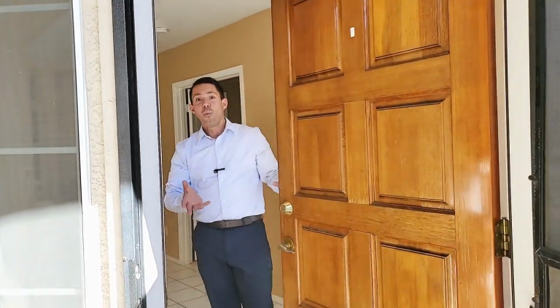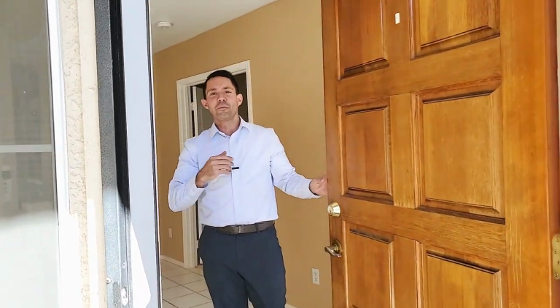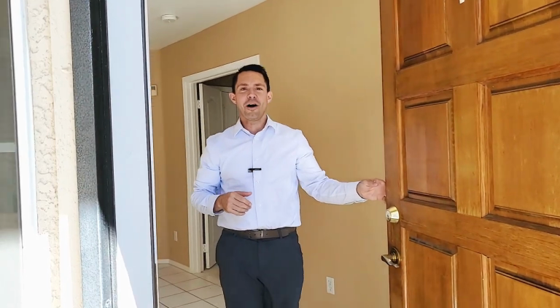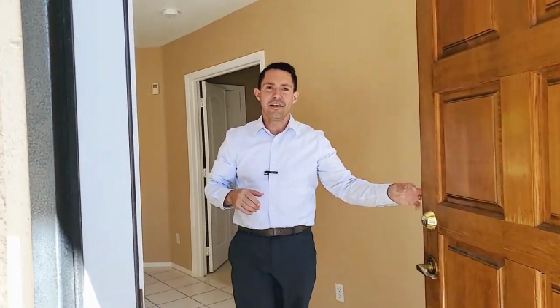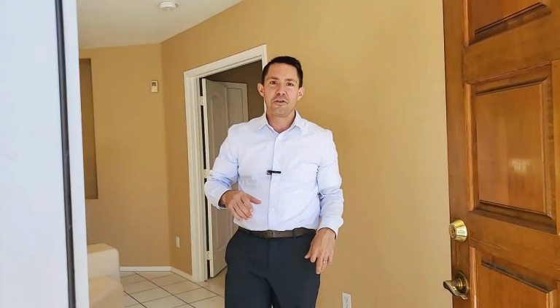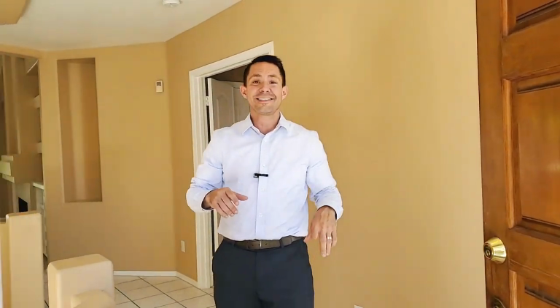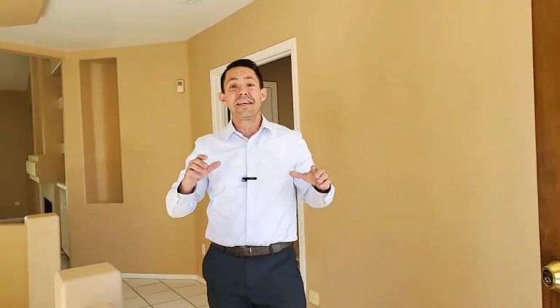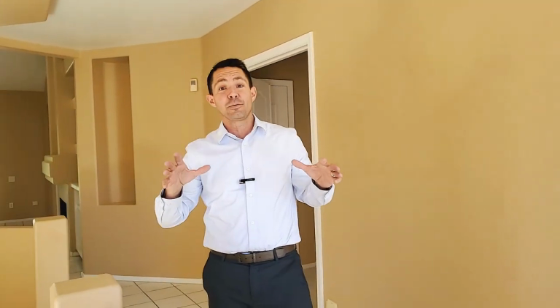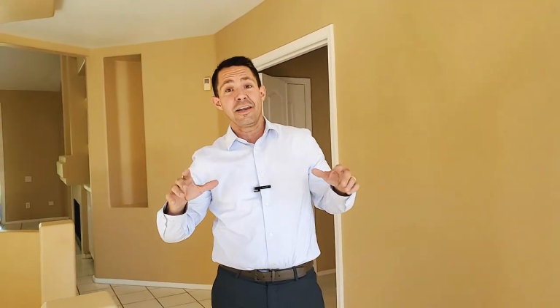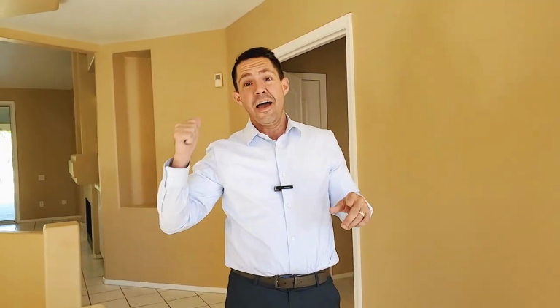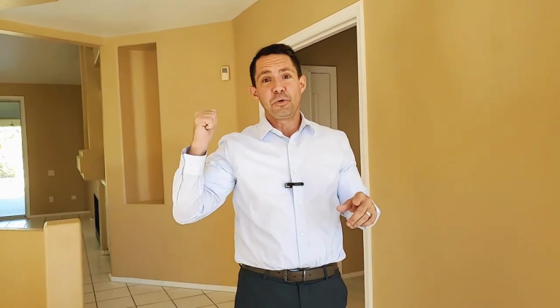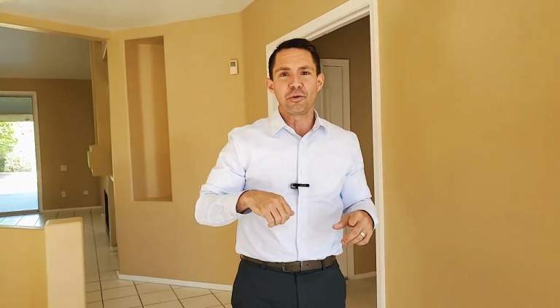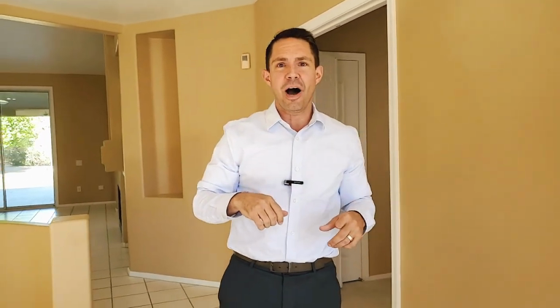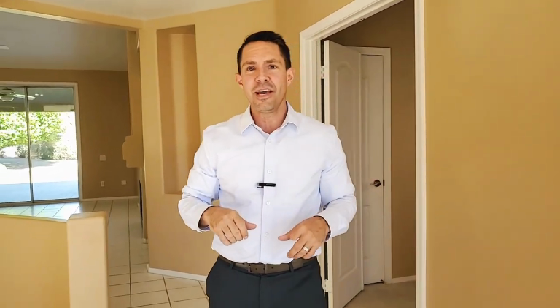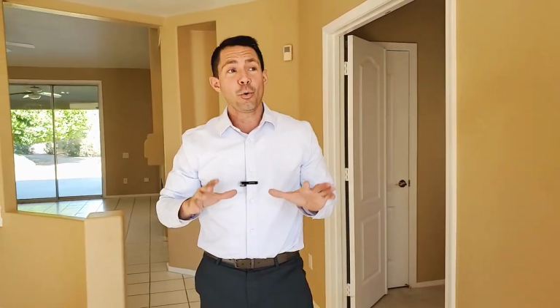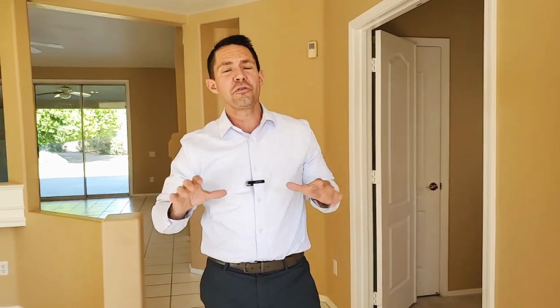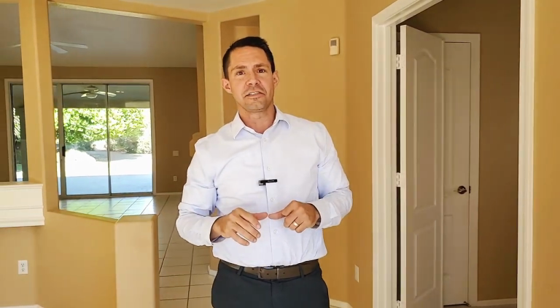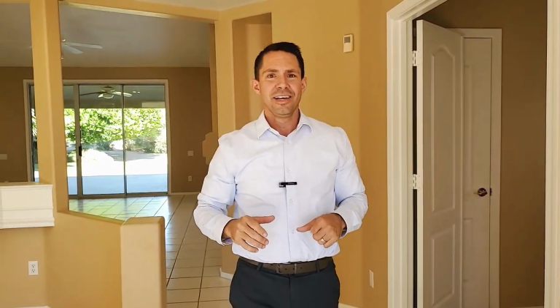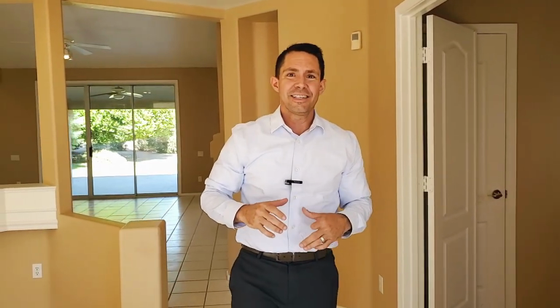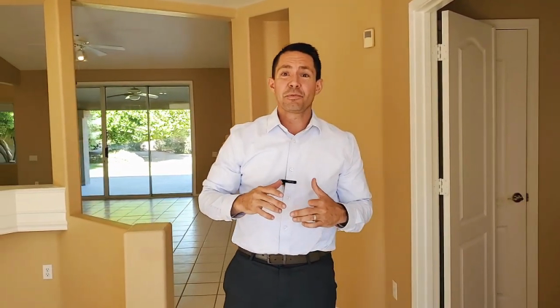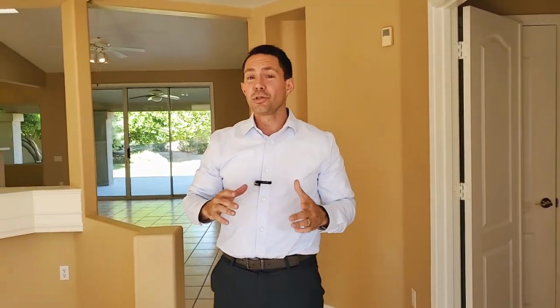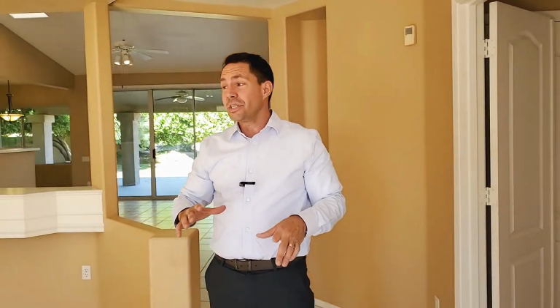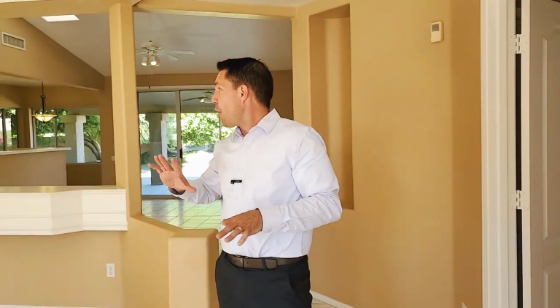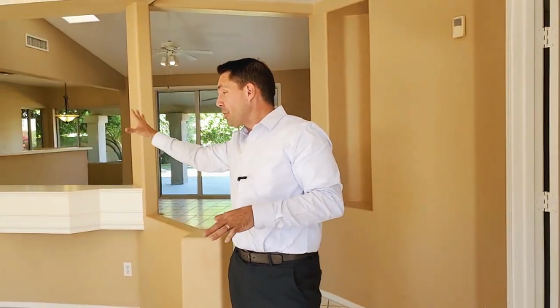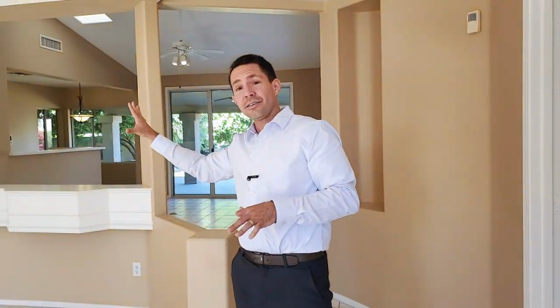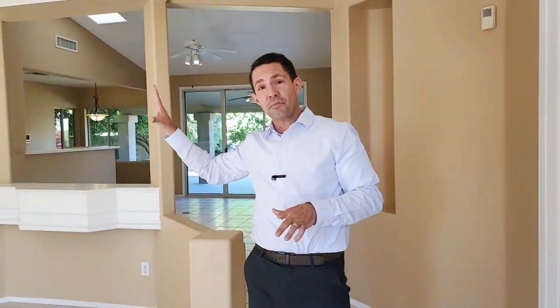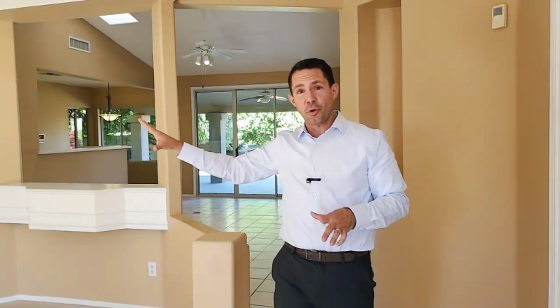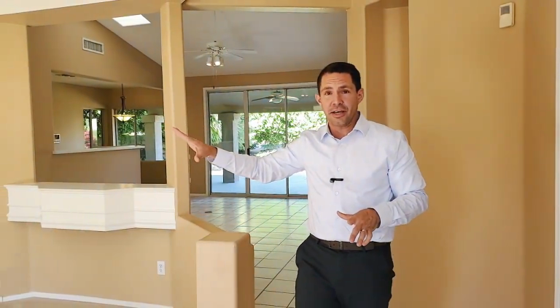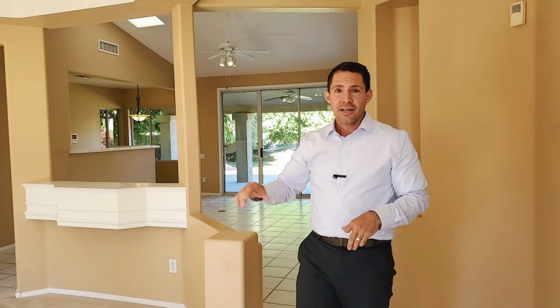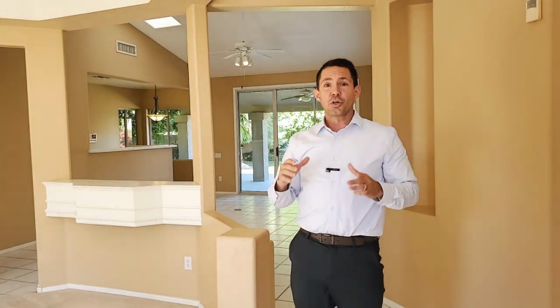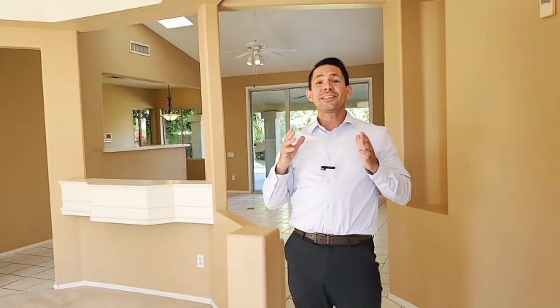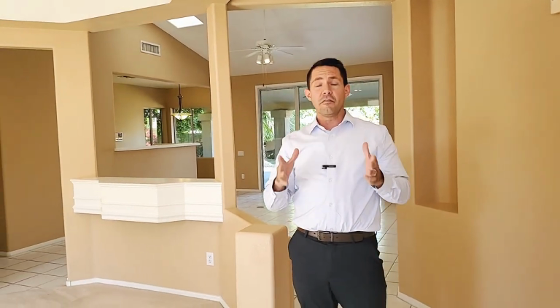Welcome, come on in. Now that you got to see the outside and that beautiful lake behind me, I want to show you the inside. It's an absolutely open concept floor plan — you're going to love it.